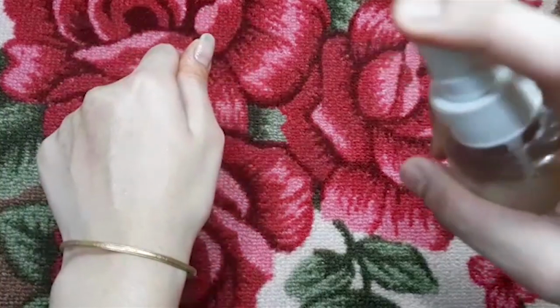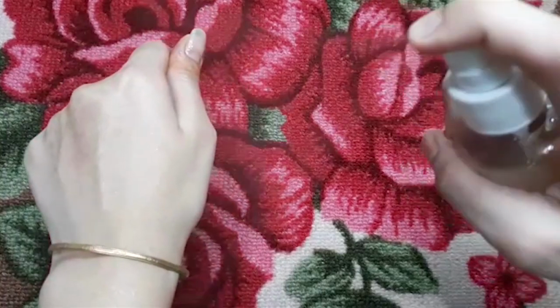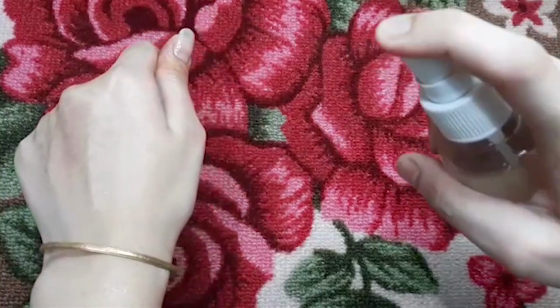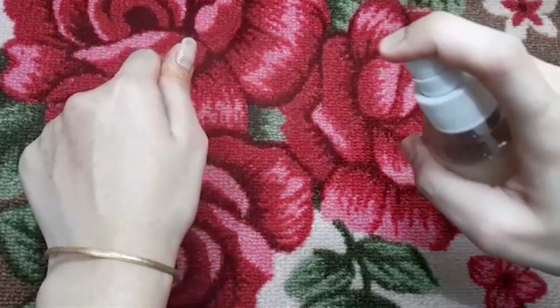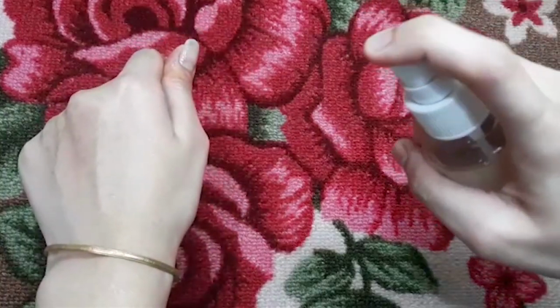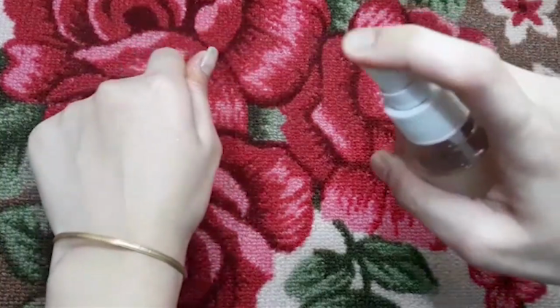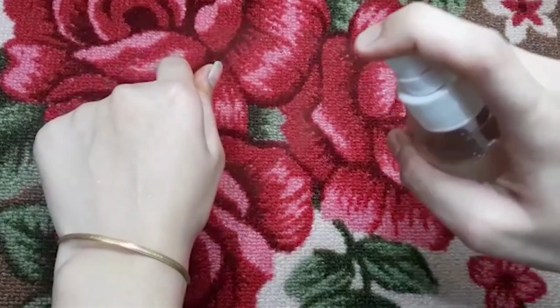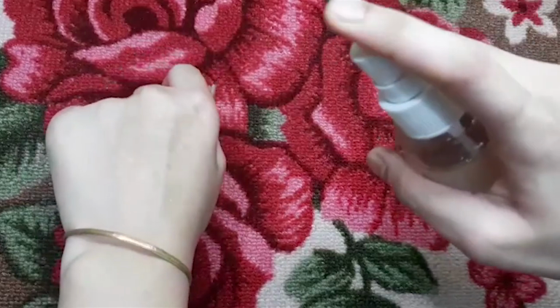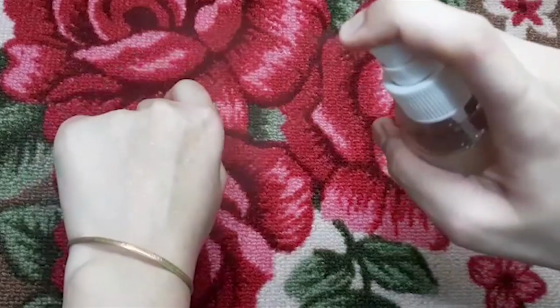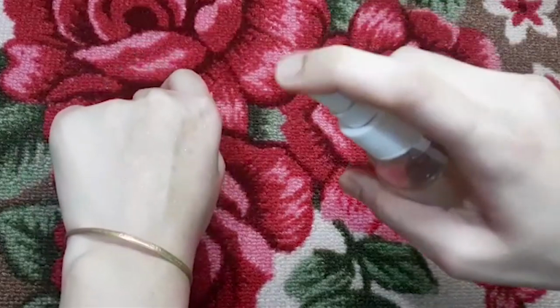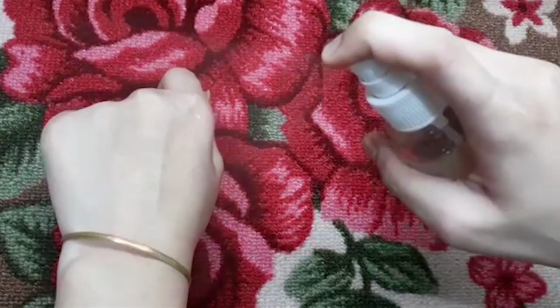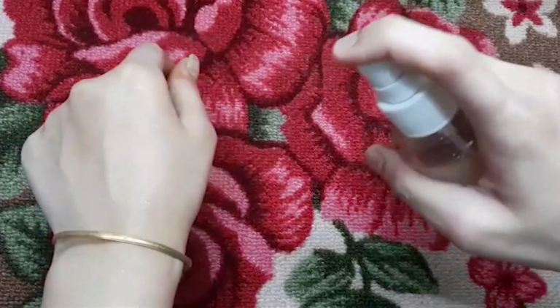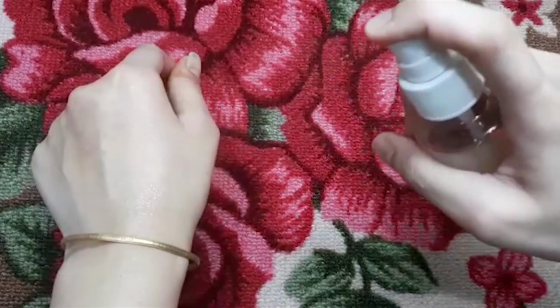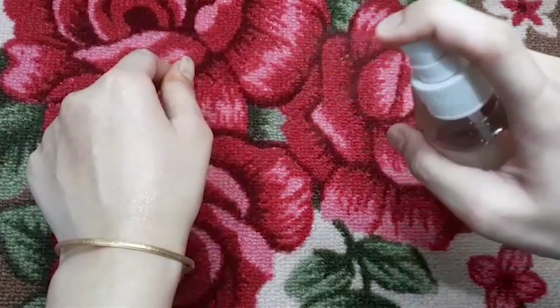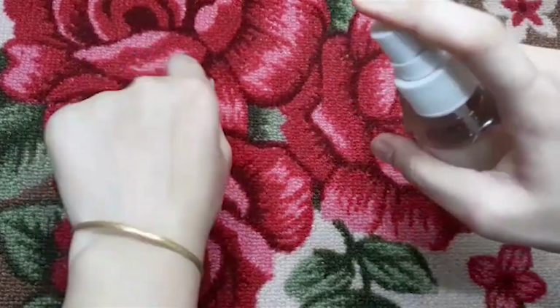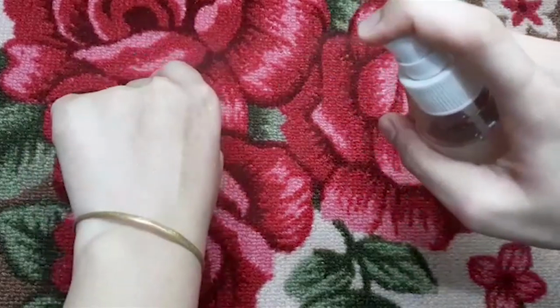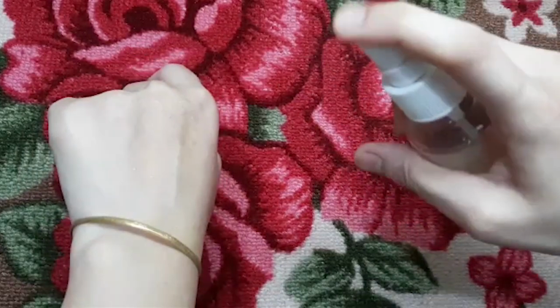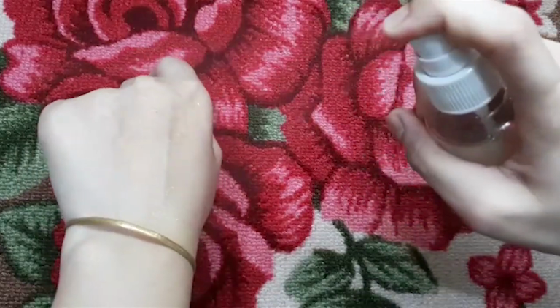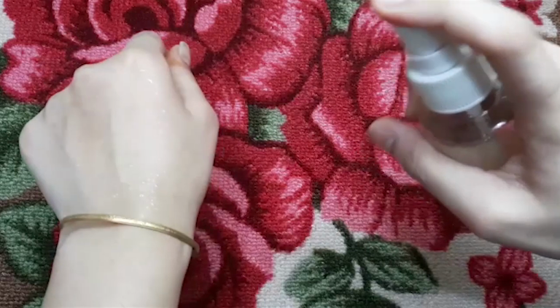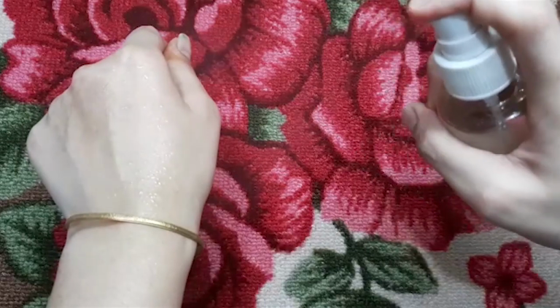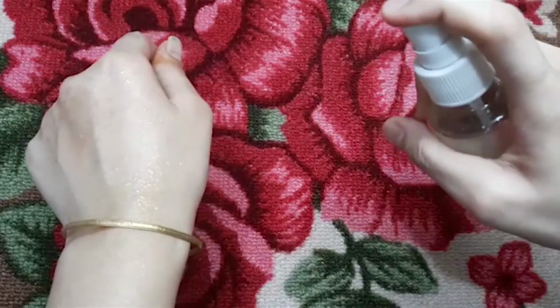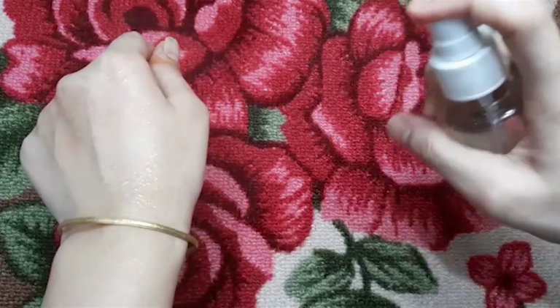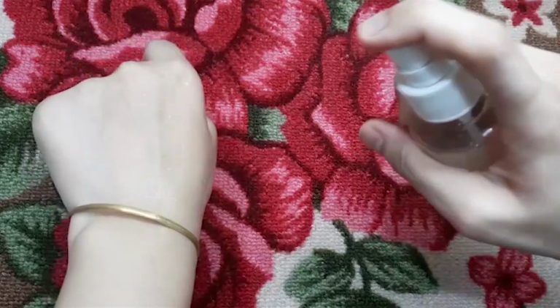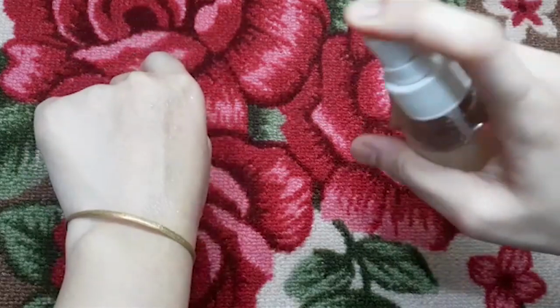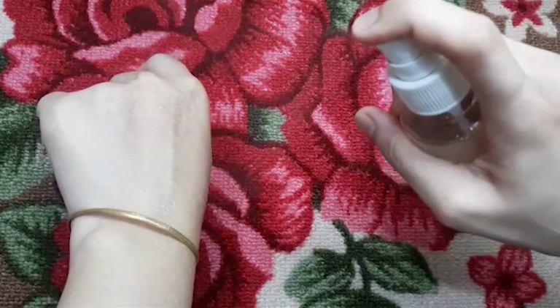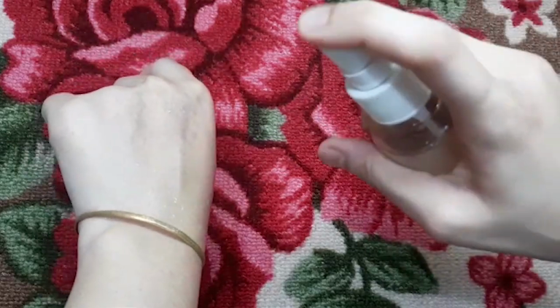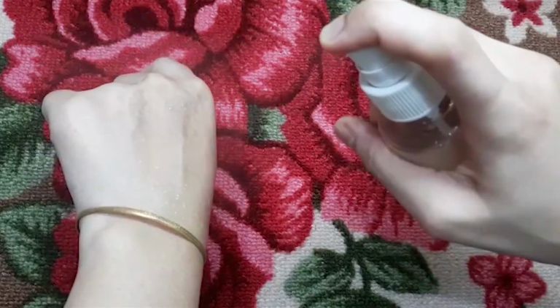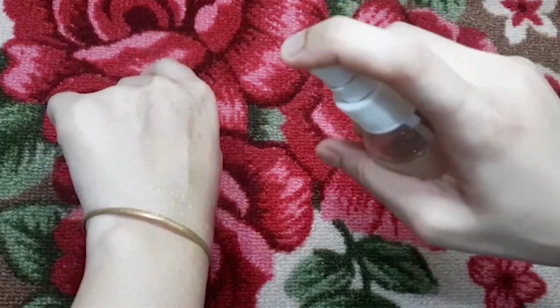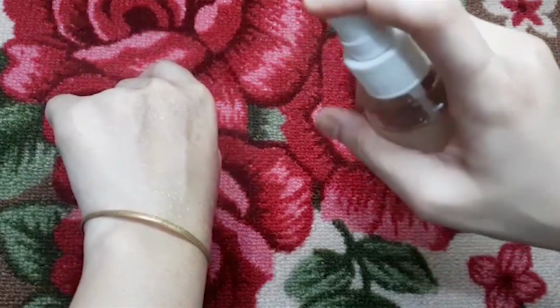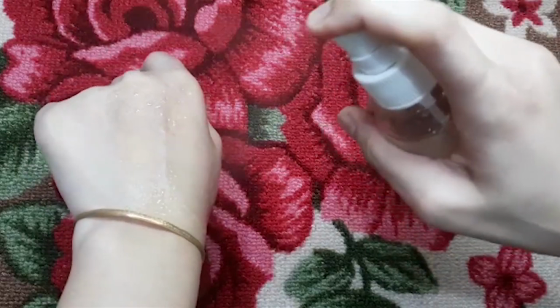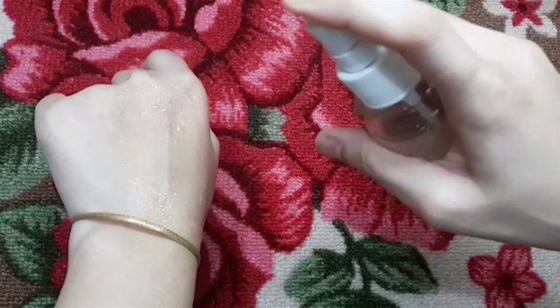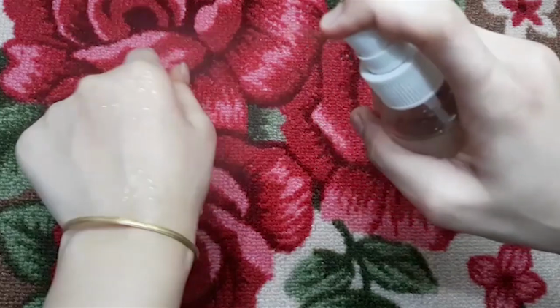Firstly, you will need to wash your hair and then you can spray this mixture all over your hair and scalp. Cover your hair with a shower cap or a plastic bag and leave the mixture on for about one hour. After that, shampoo and condition your hair again.